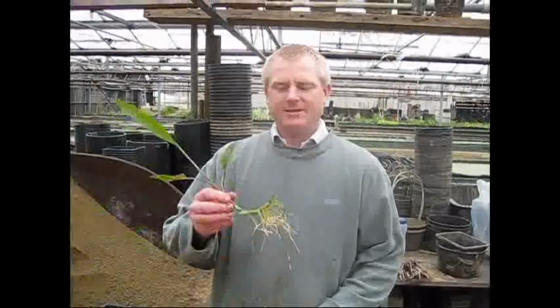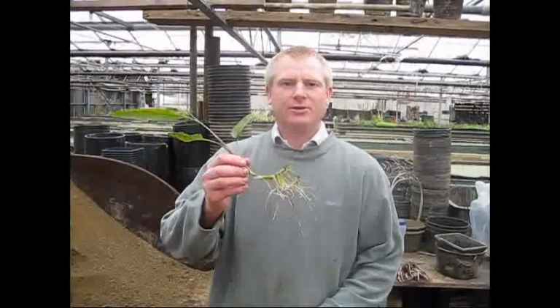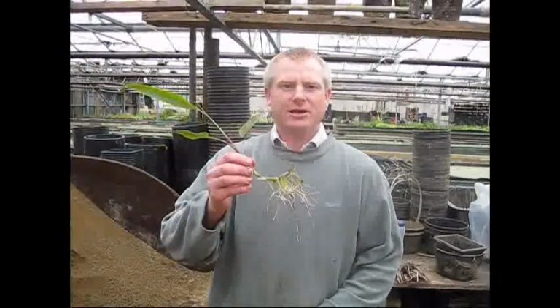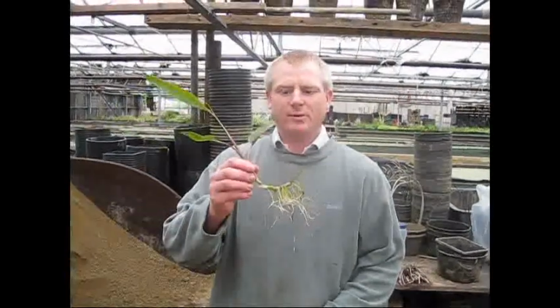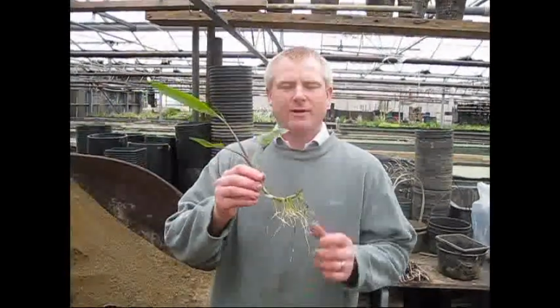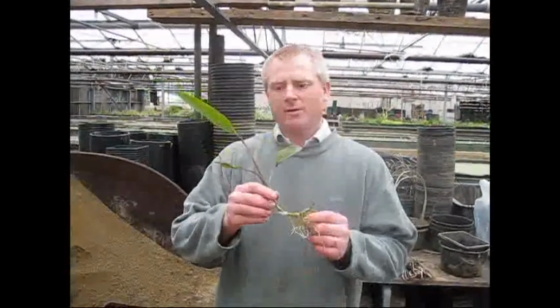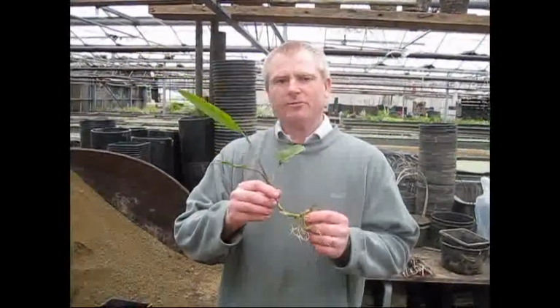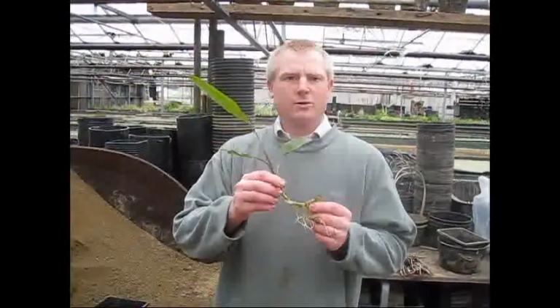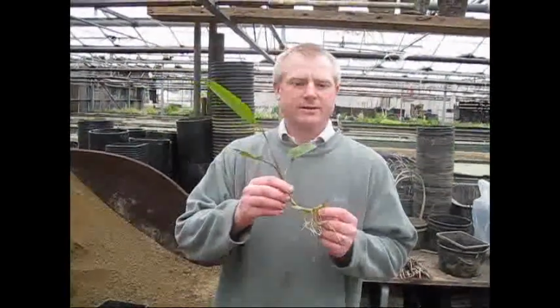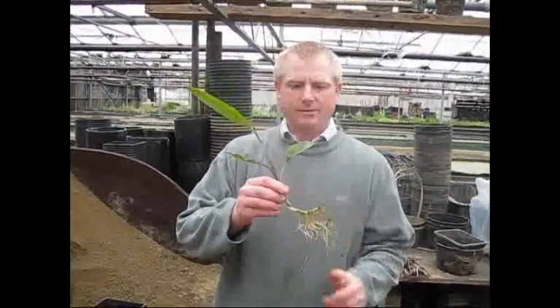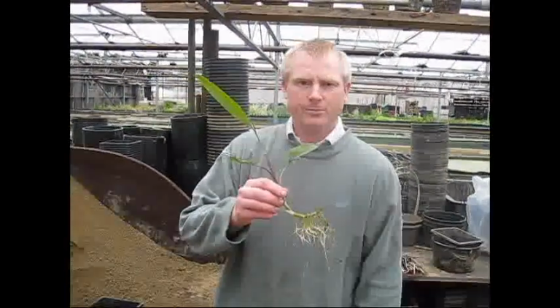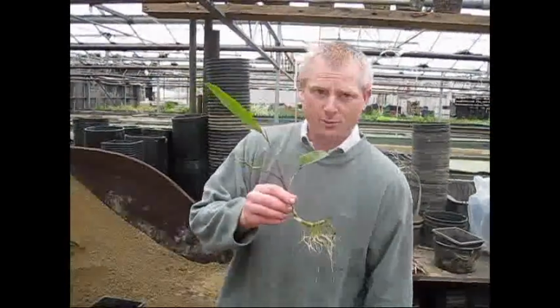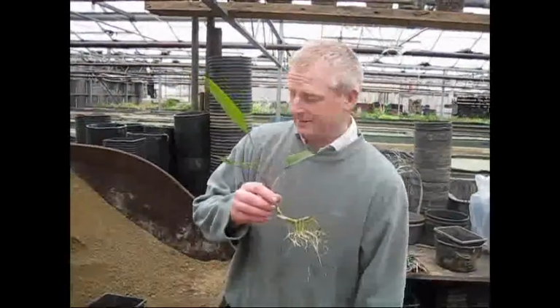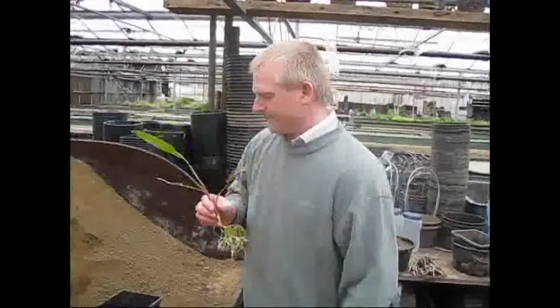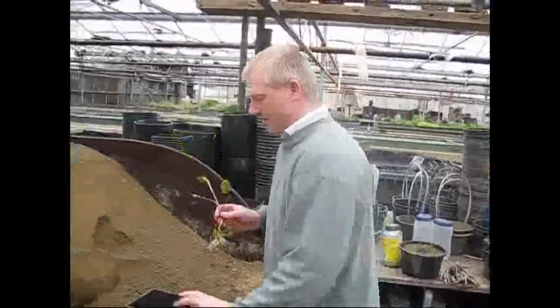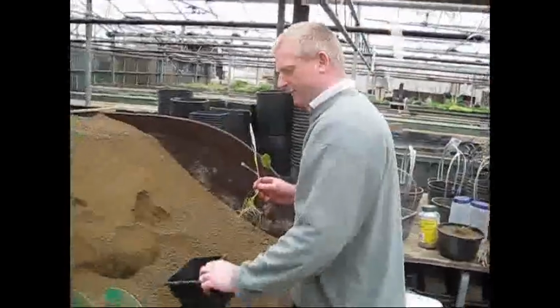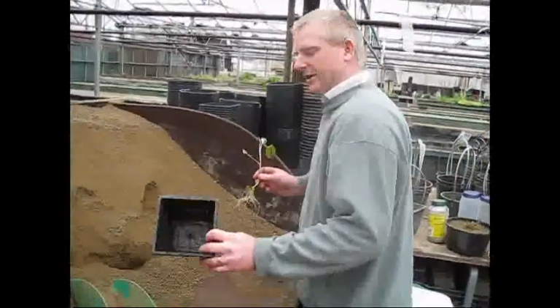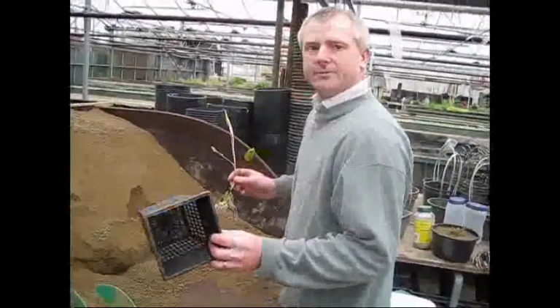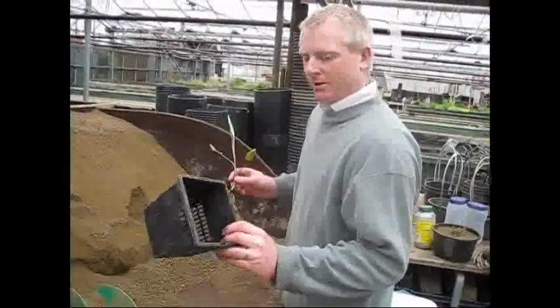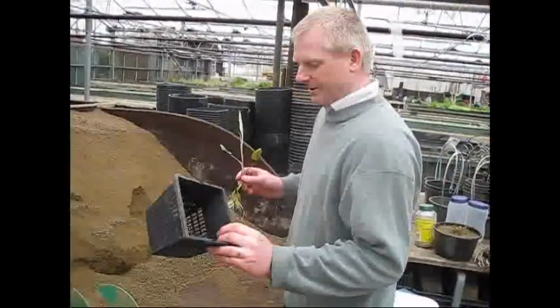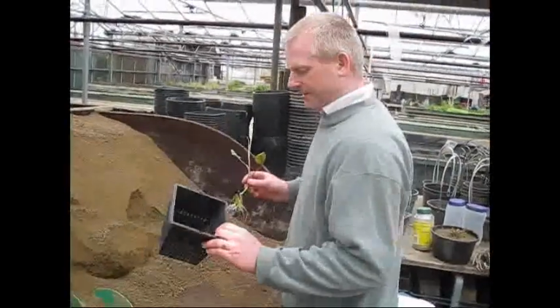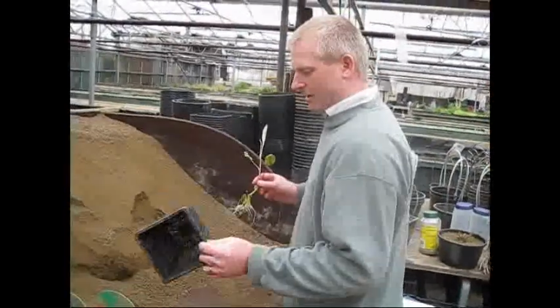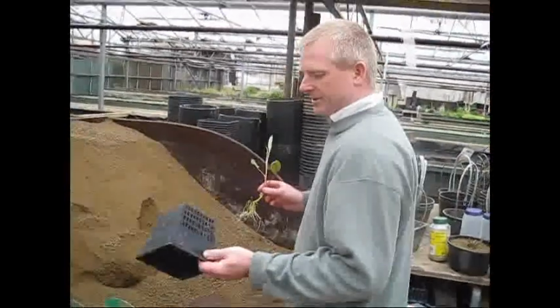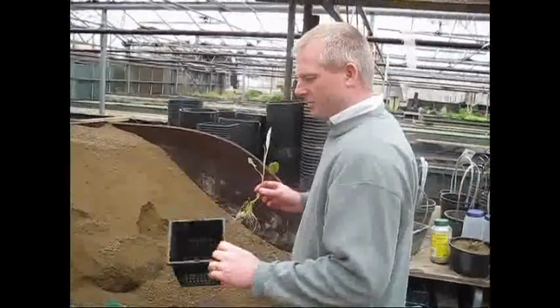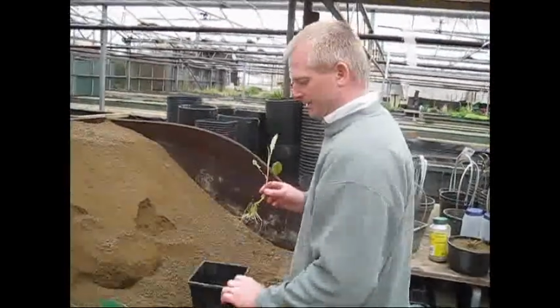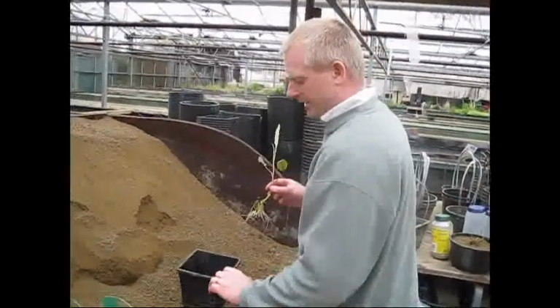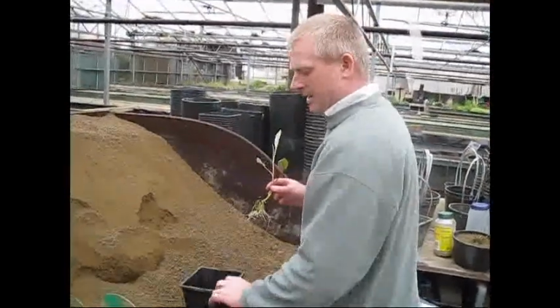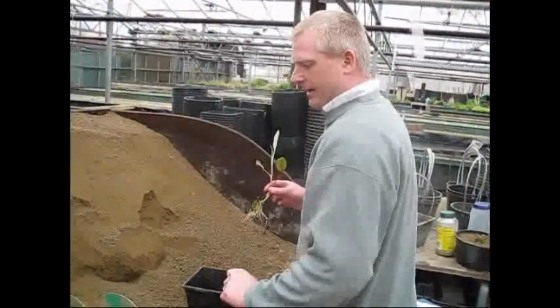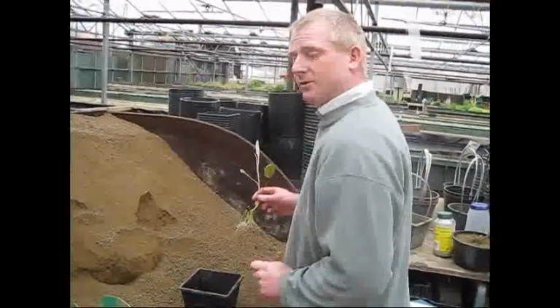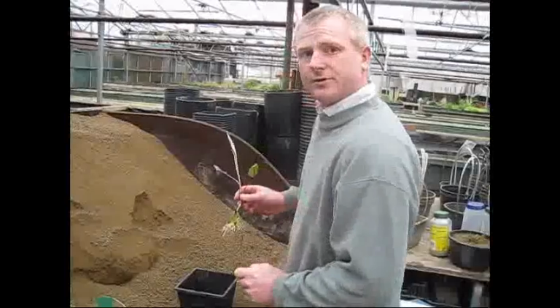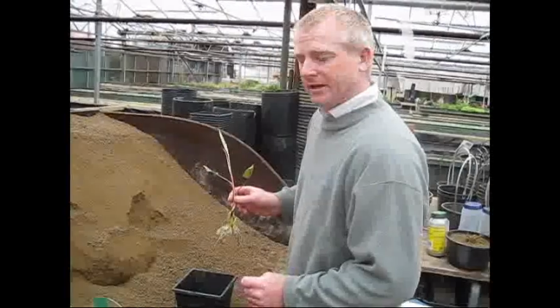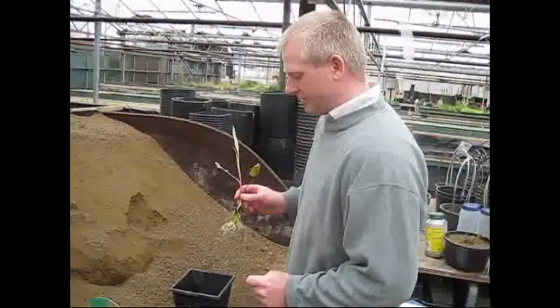Today we're going to show you how to pot one of our aquatic marginal plants. First of all, select your aquatic basket. We're using a 2-litre today, but you can use 3 litres.